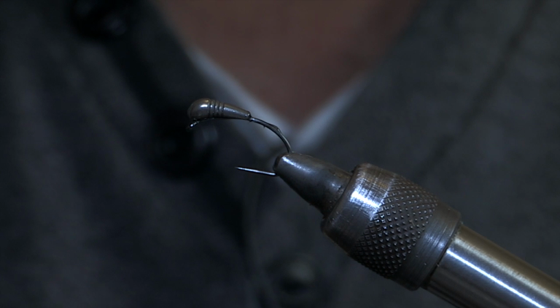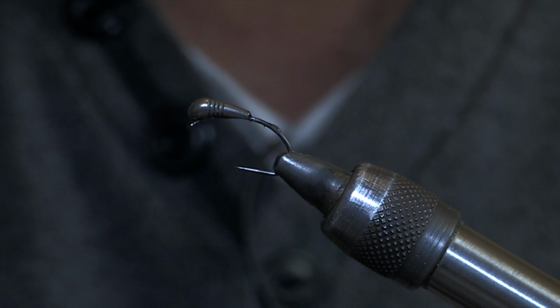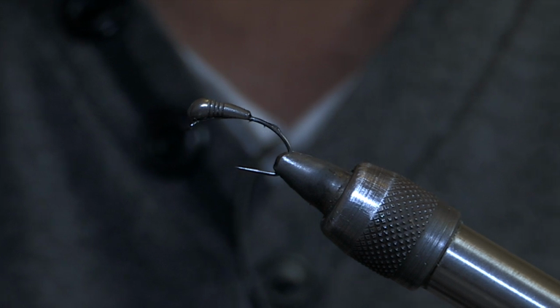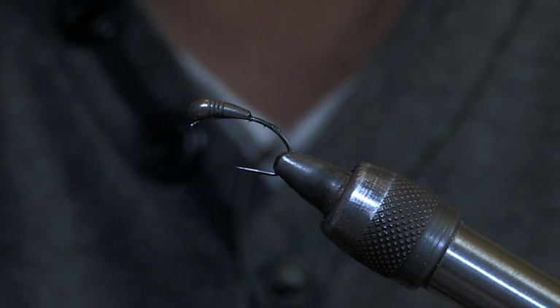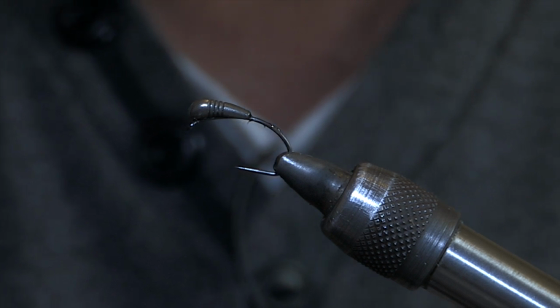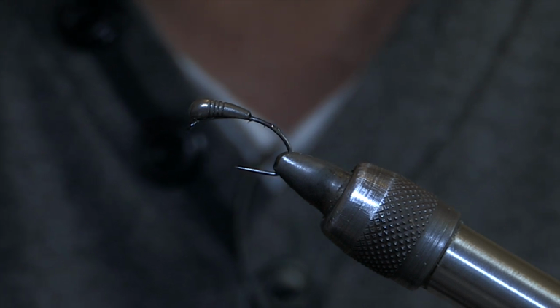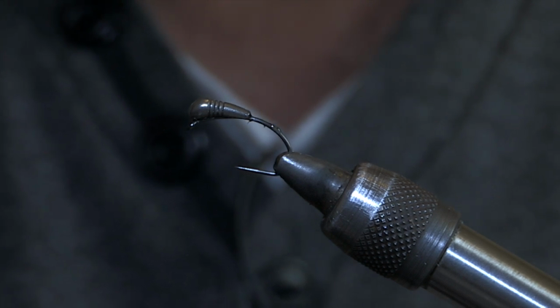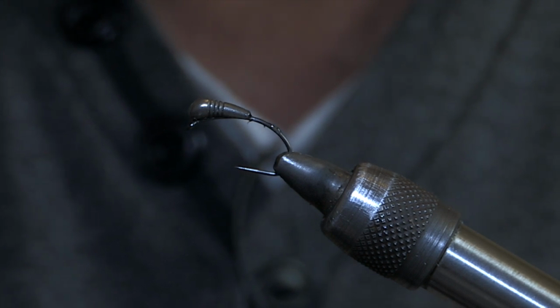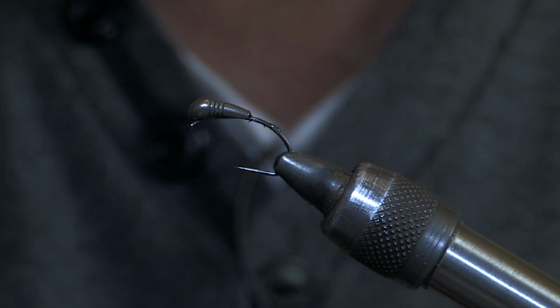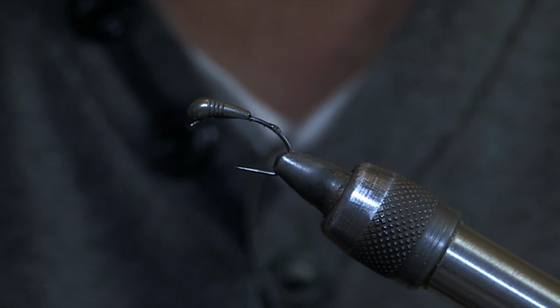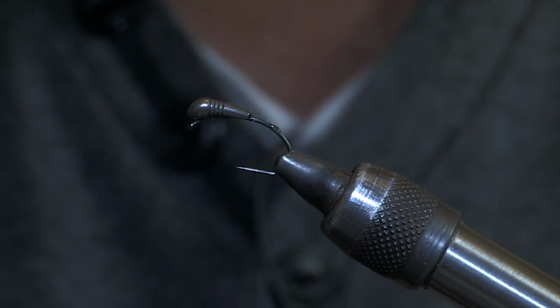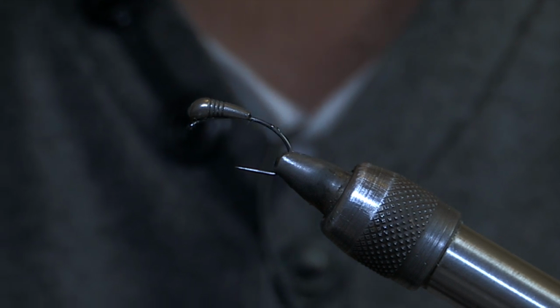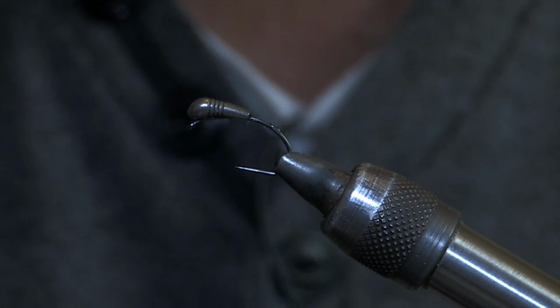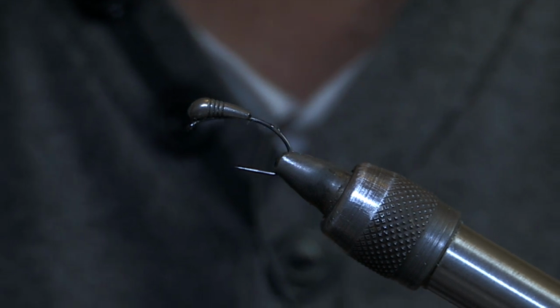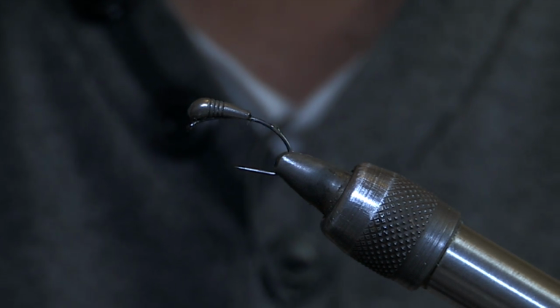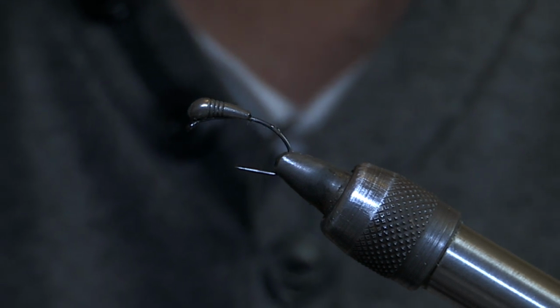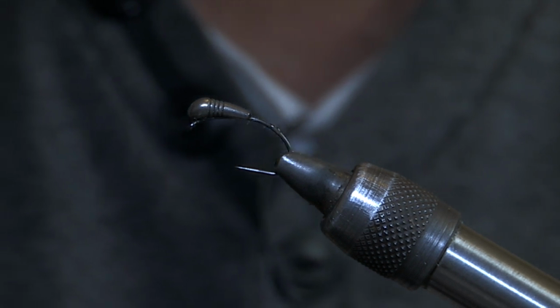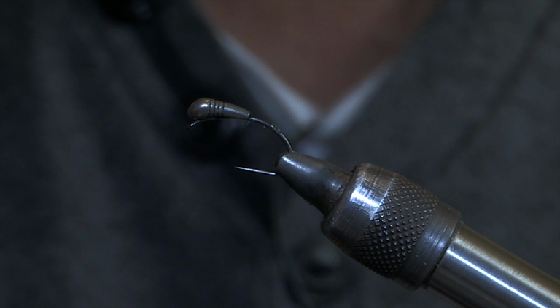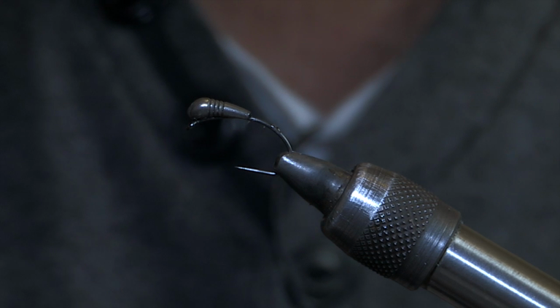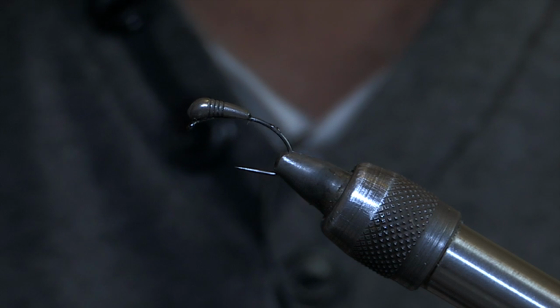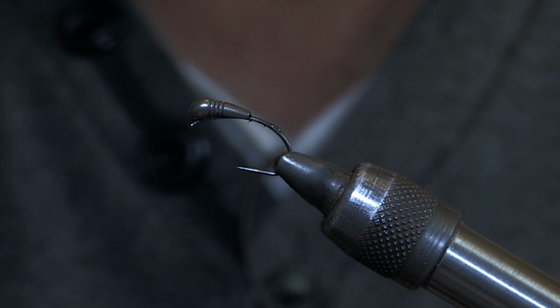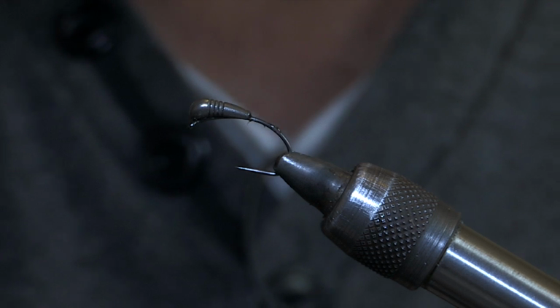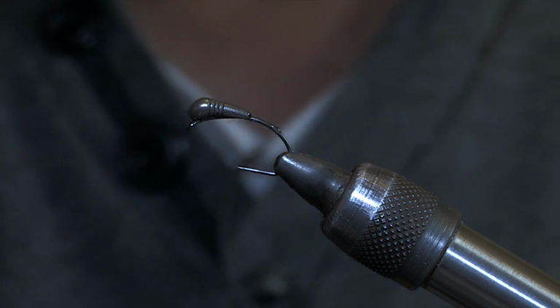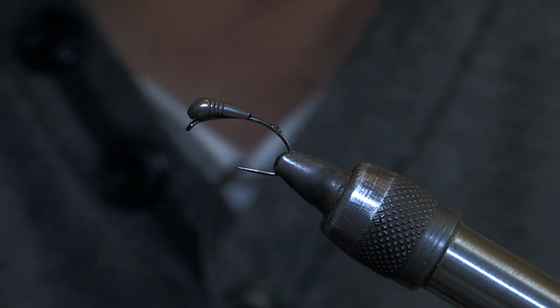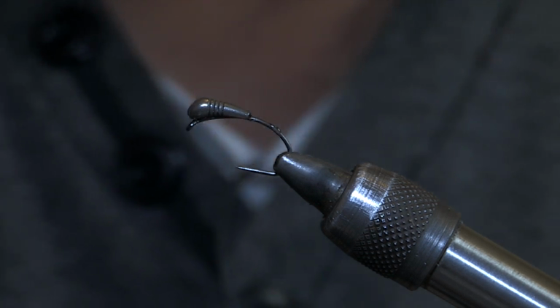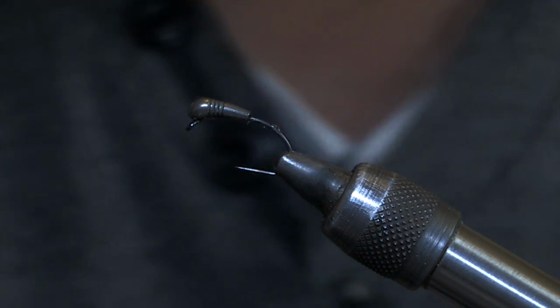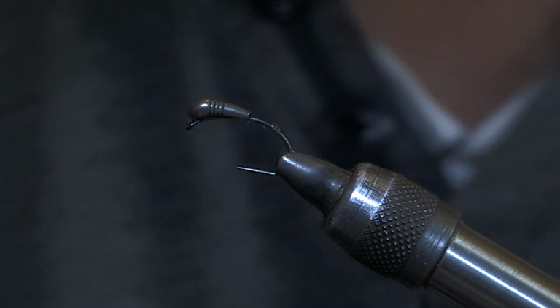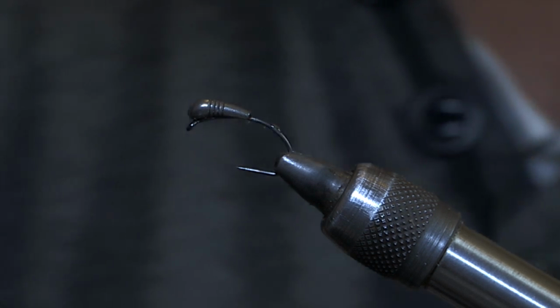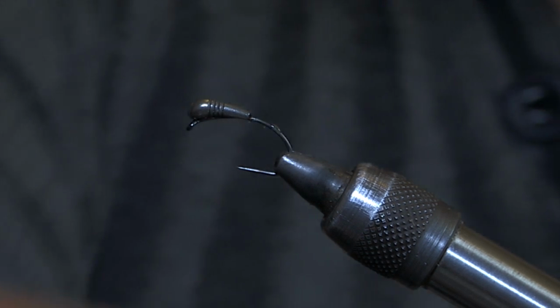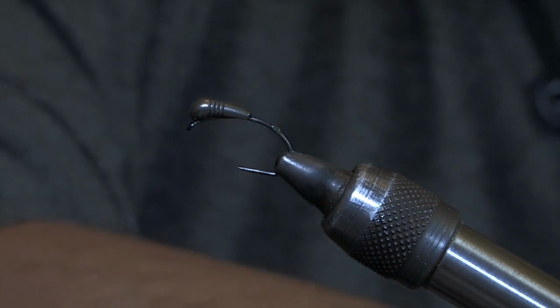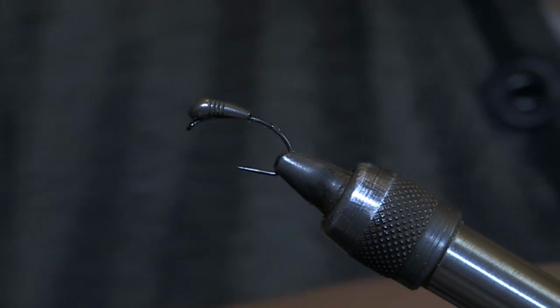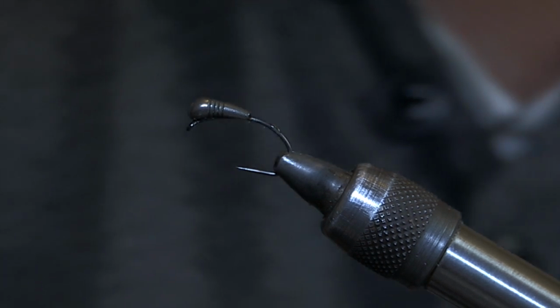I'm not even going to use thread for the body. Crack a chenille again — this is peacock.